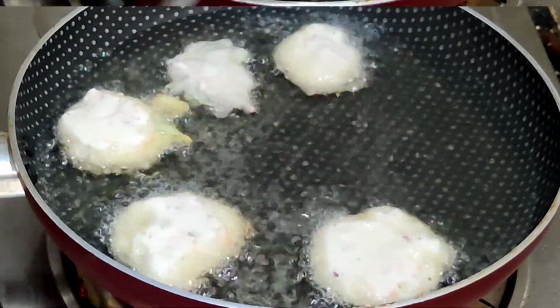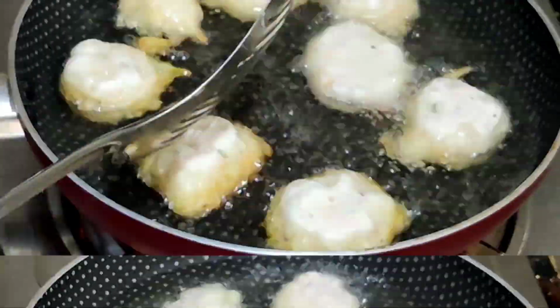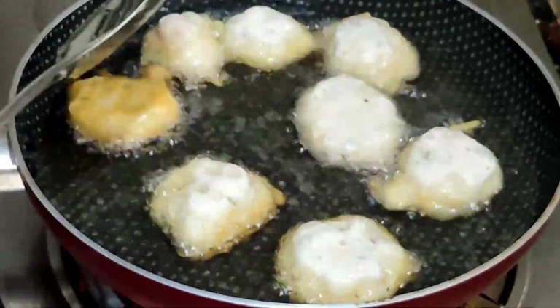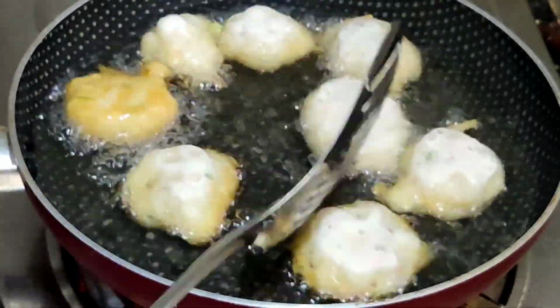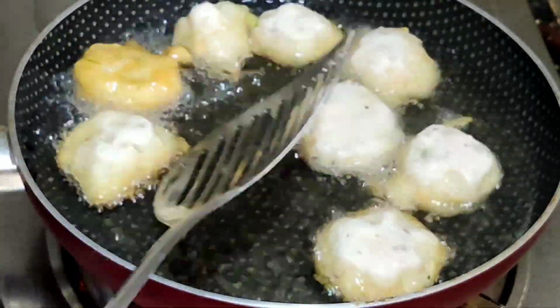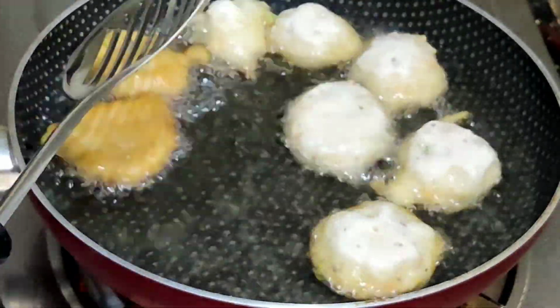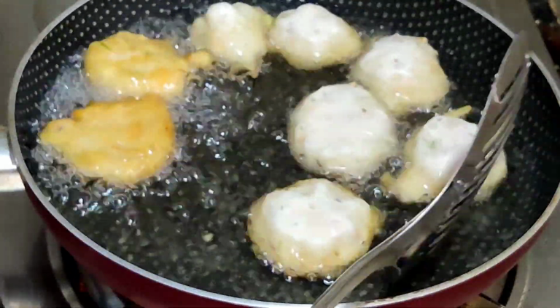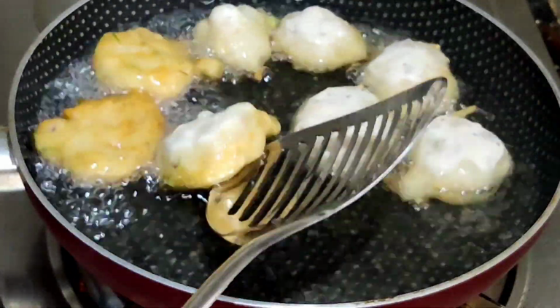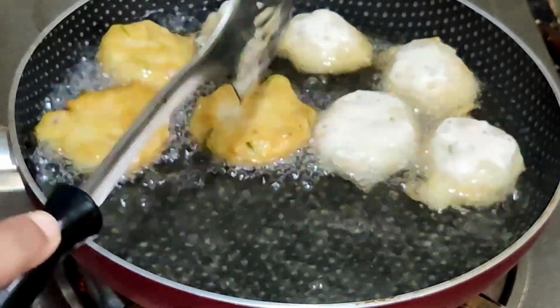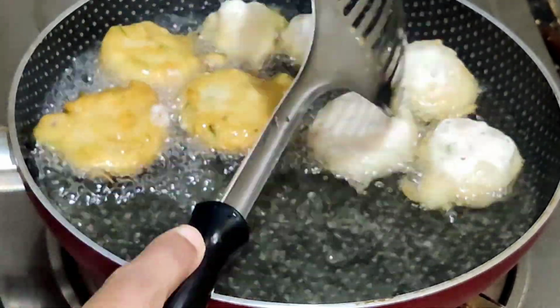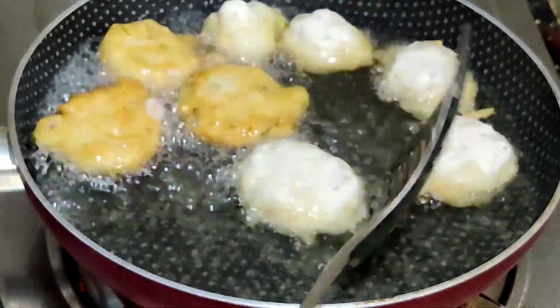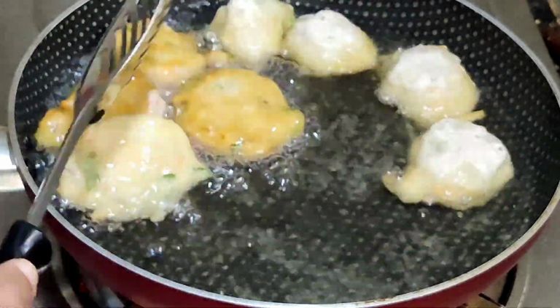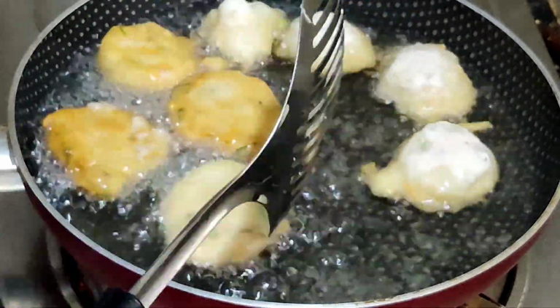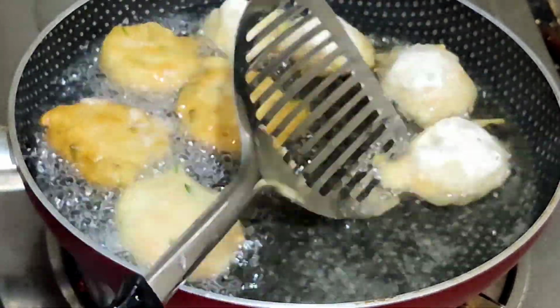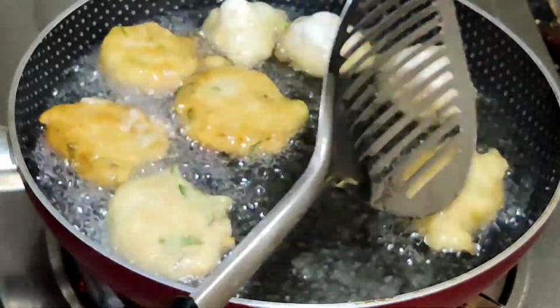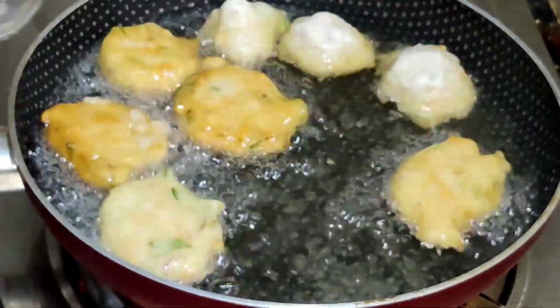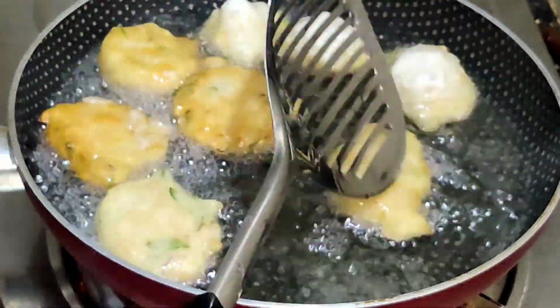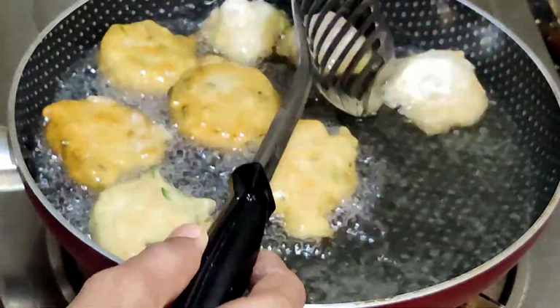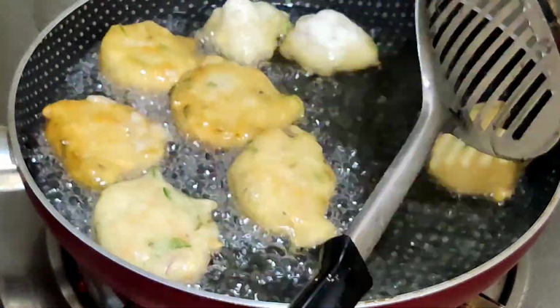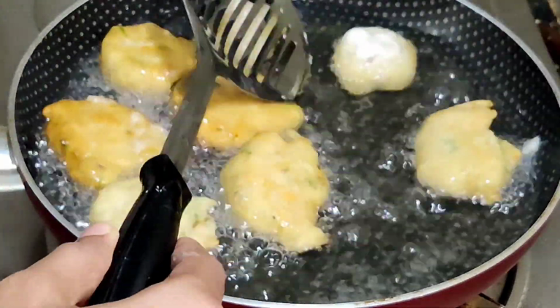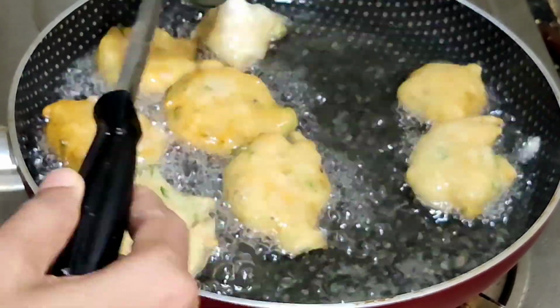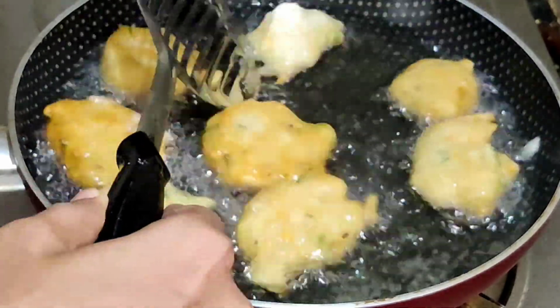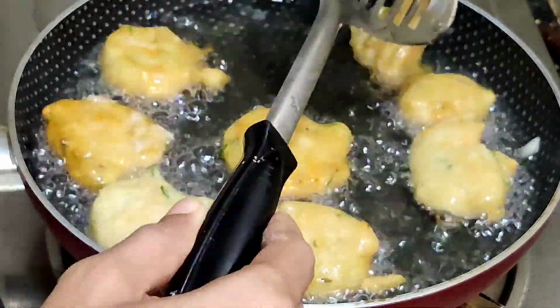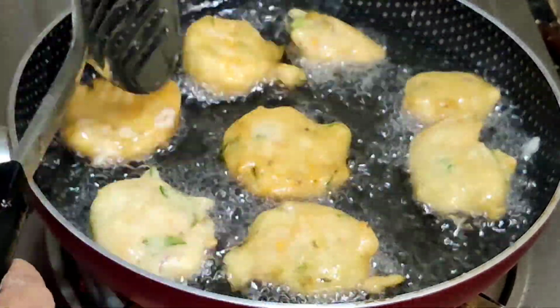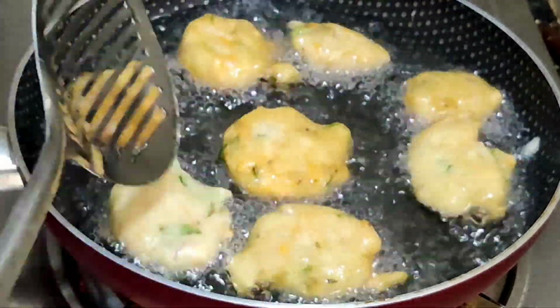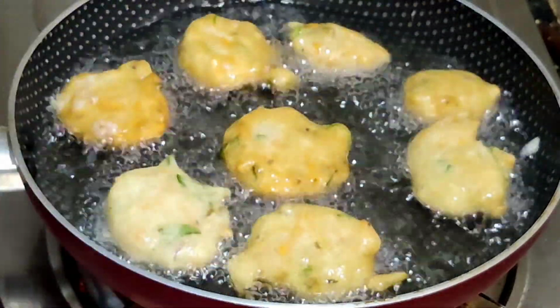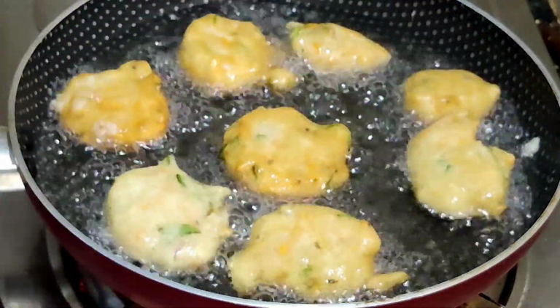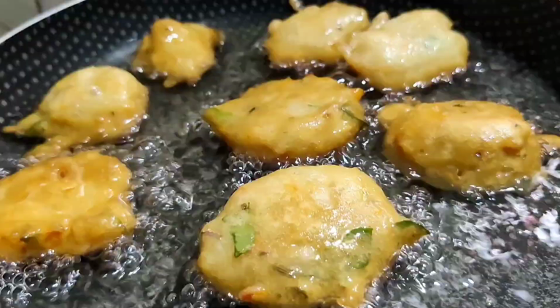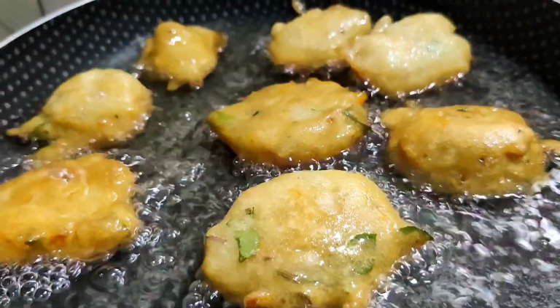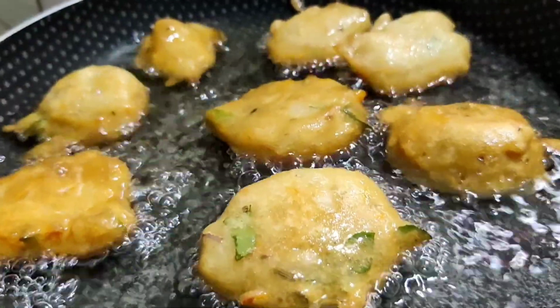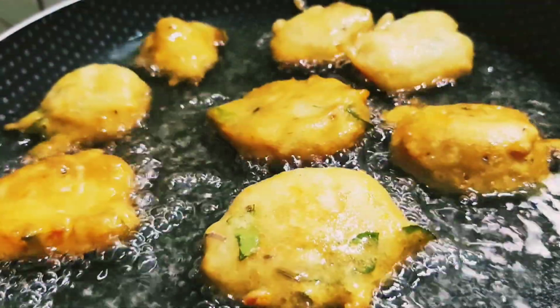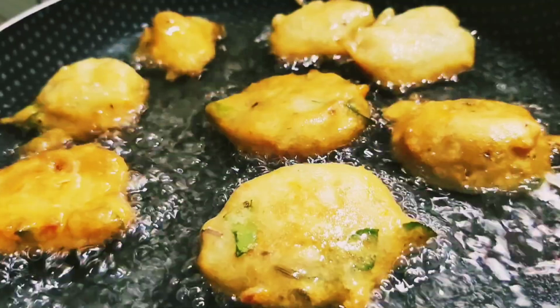Let's put it in and make a fry. It's a very healthy snack. Let's try it. It's a very simple snack.